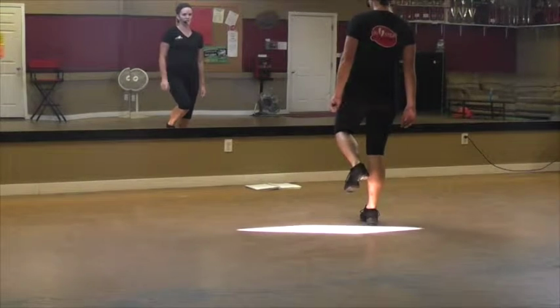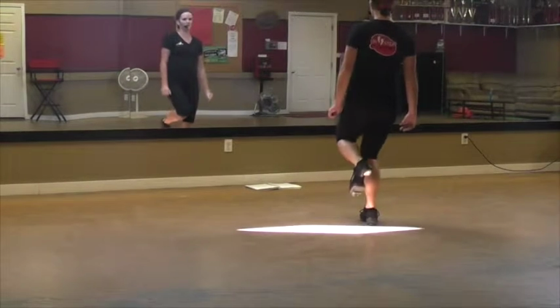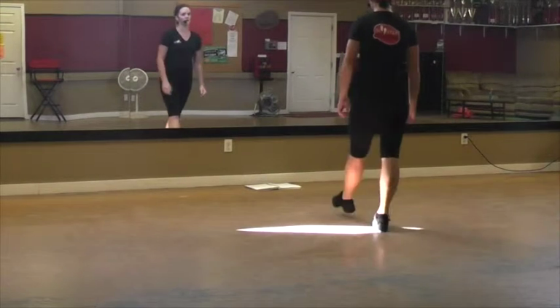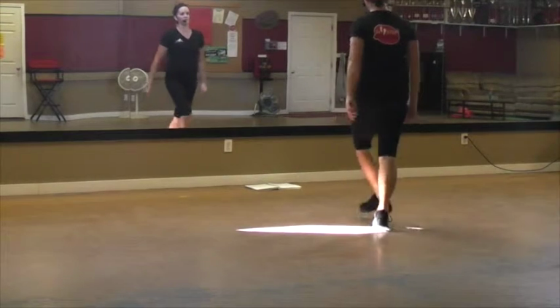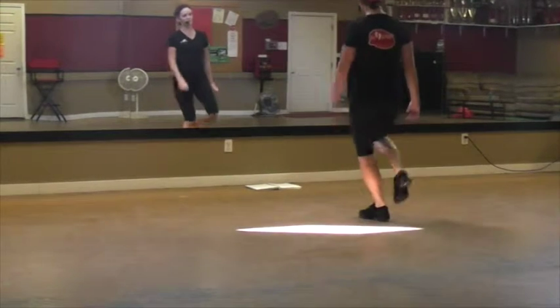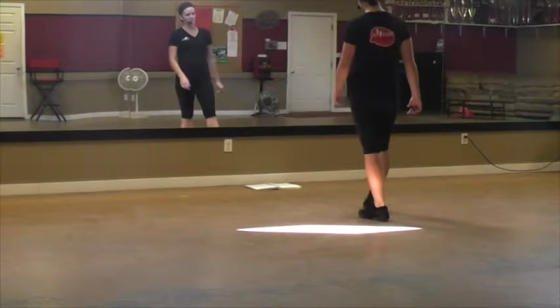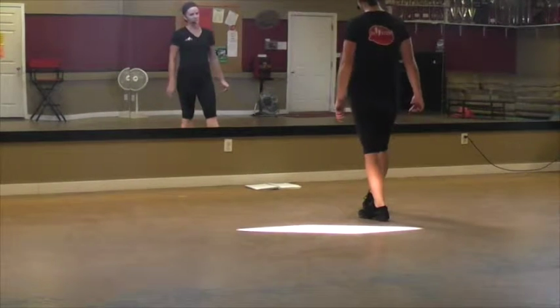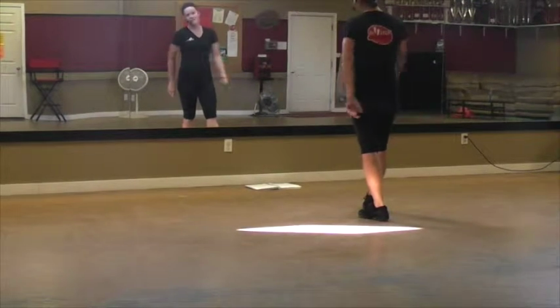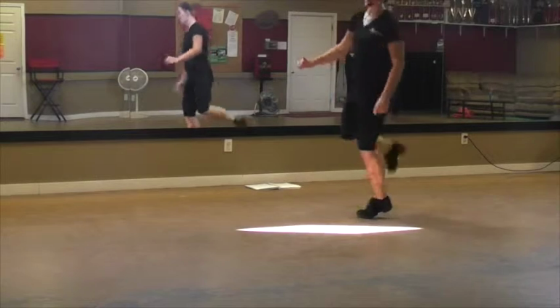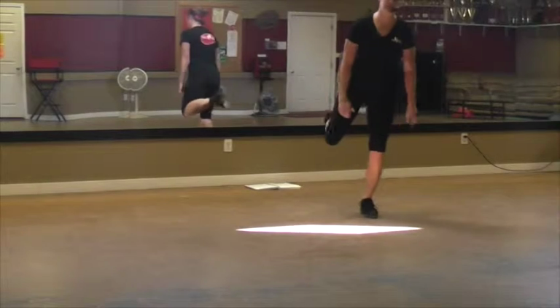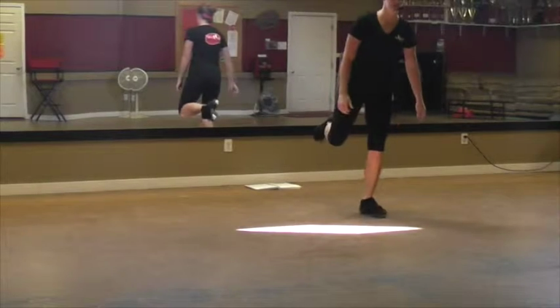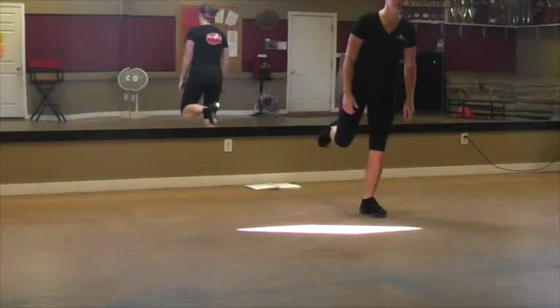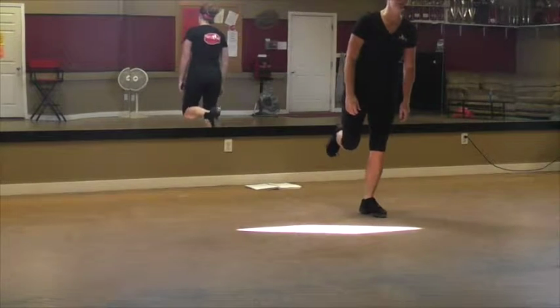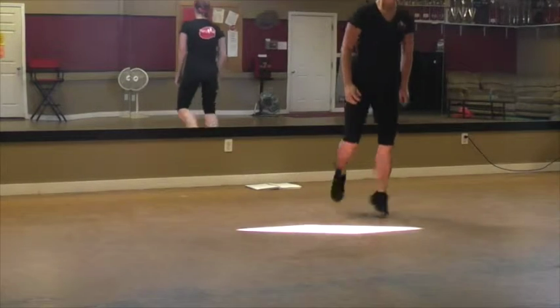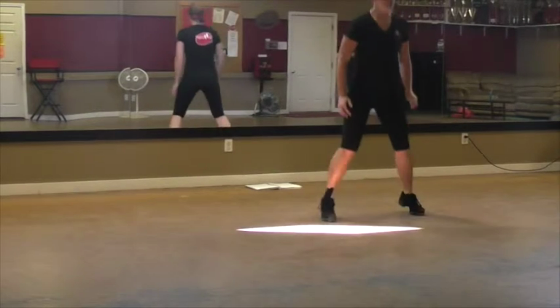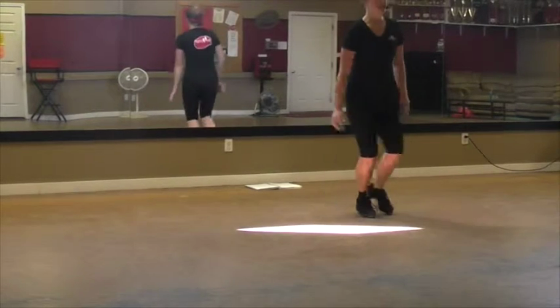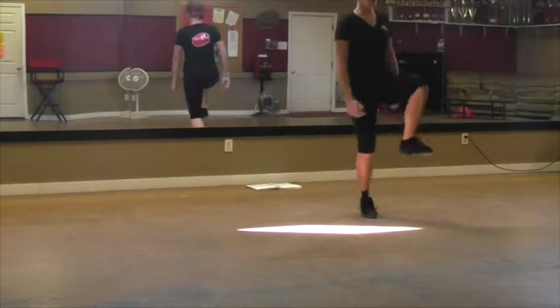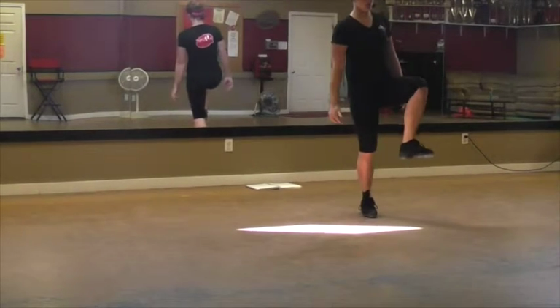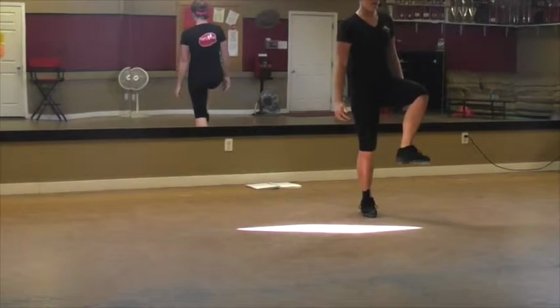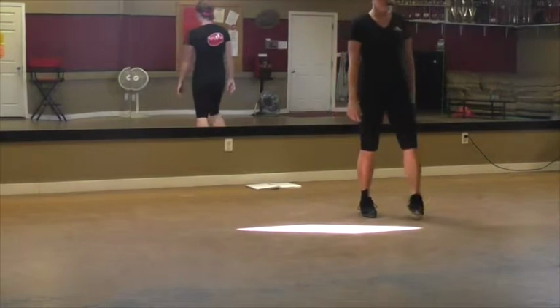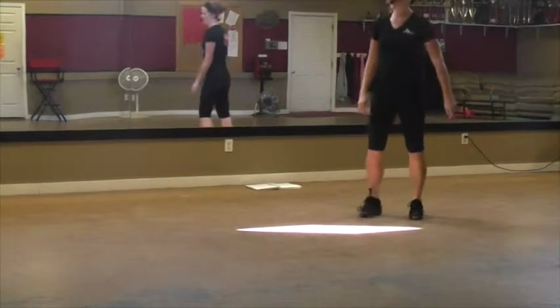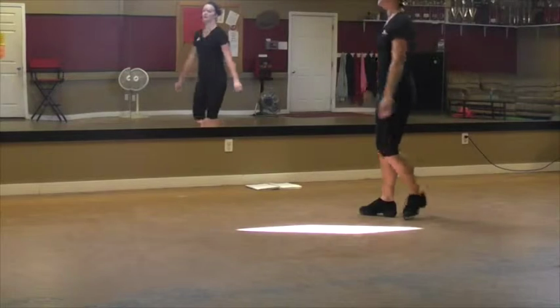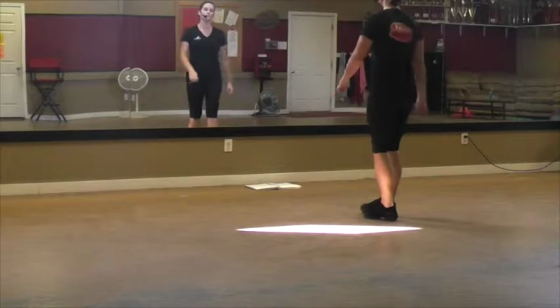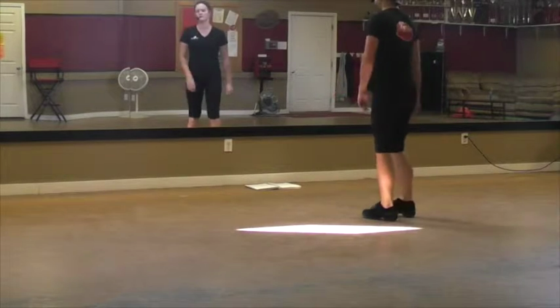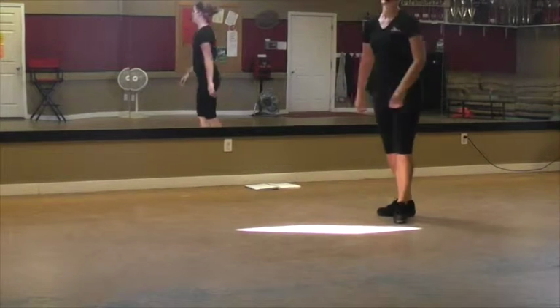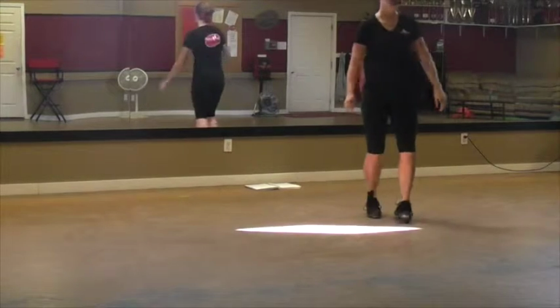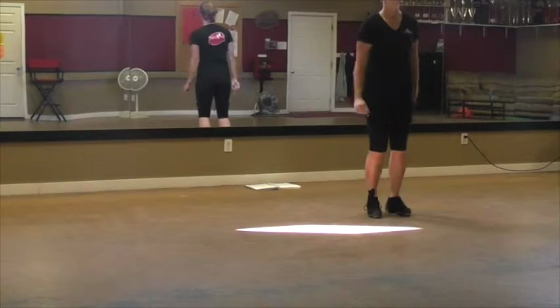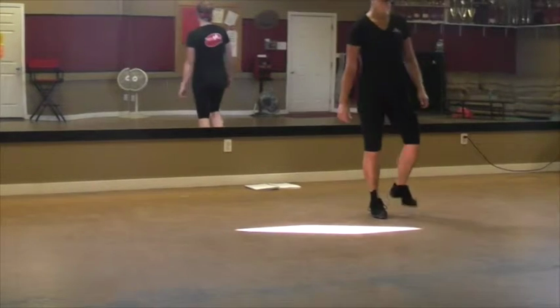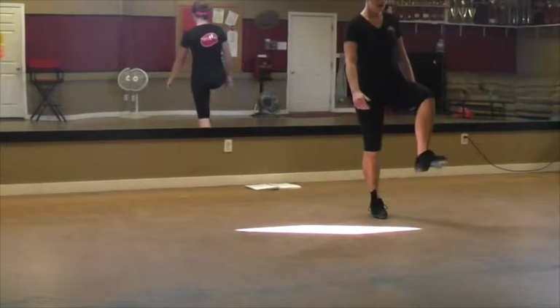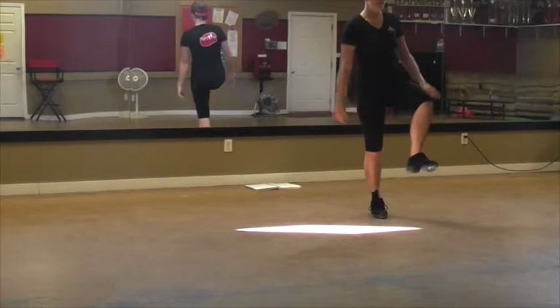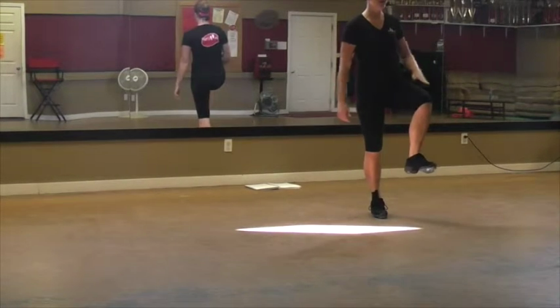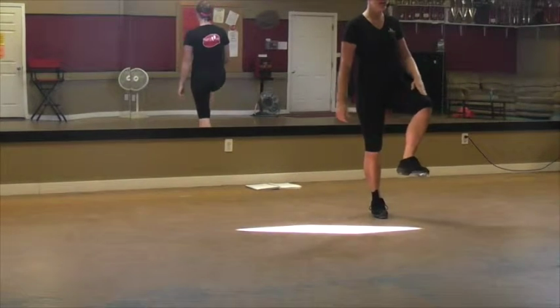Double step left, double step — touch your right and then kick that one behind you. Out, in, lift your left. Okay? I think you're good, we'll go on. Out, in, left. This one's up.